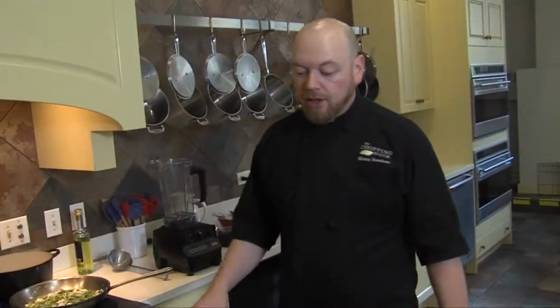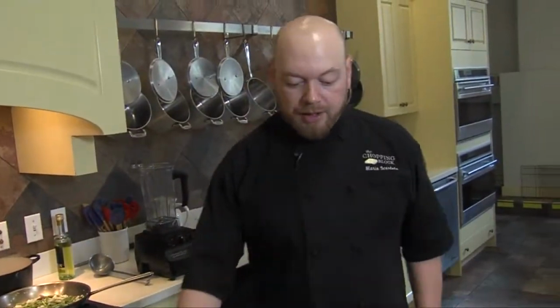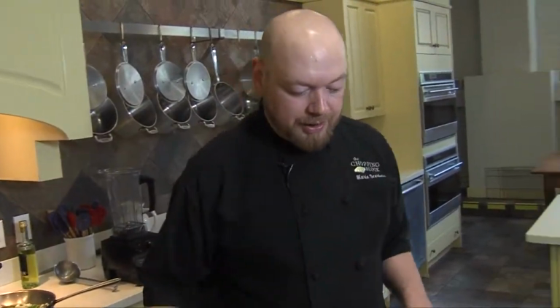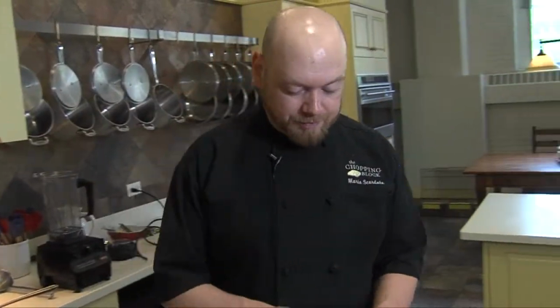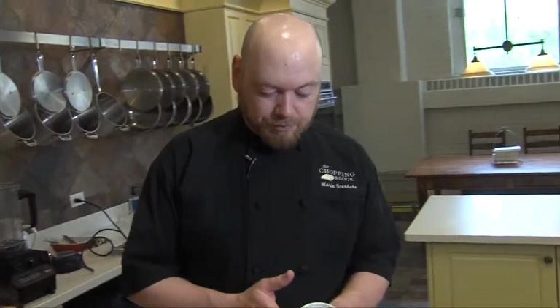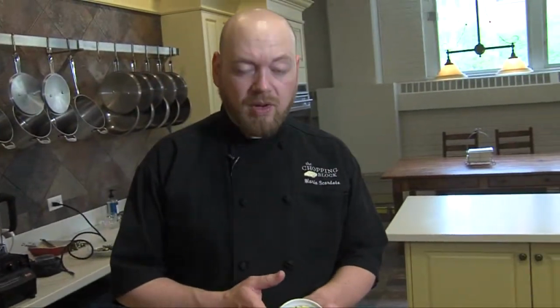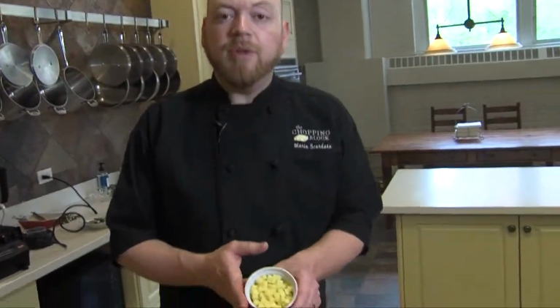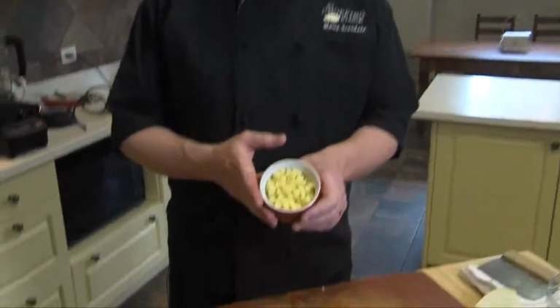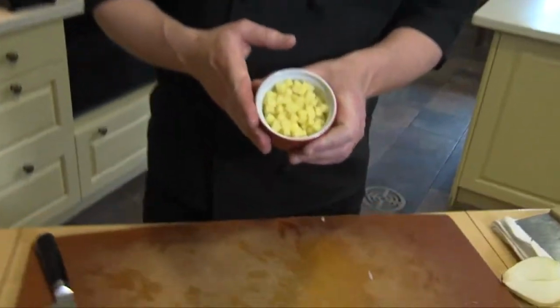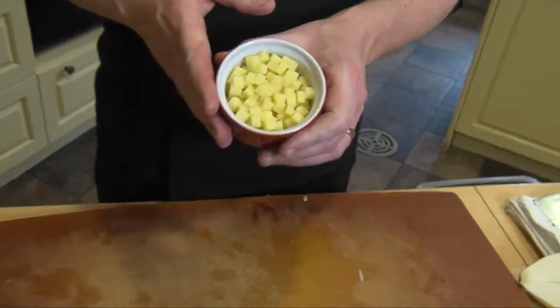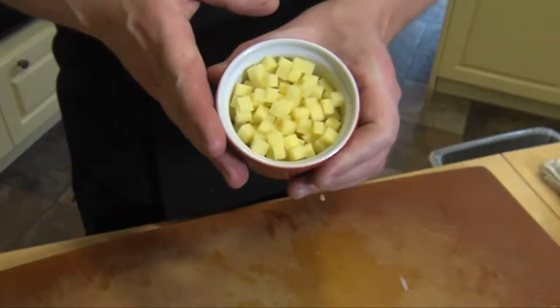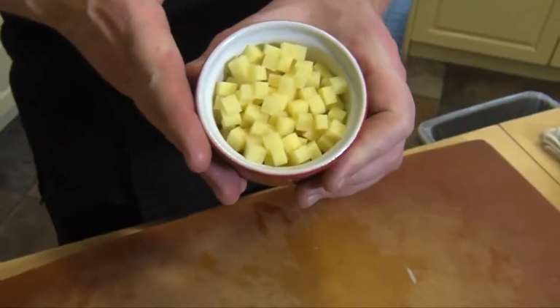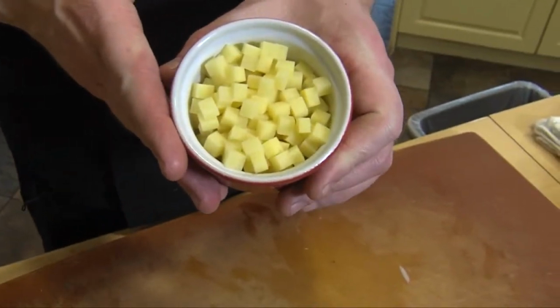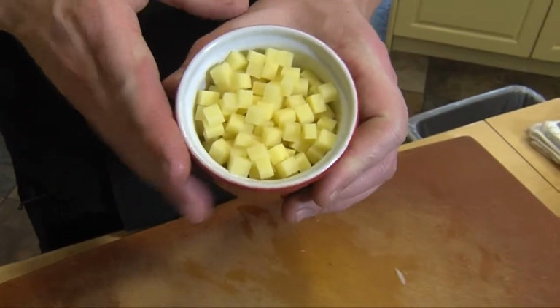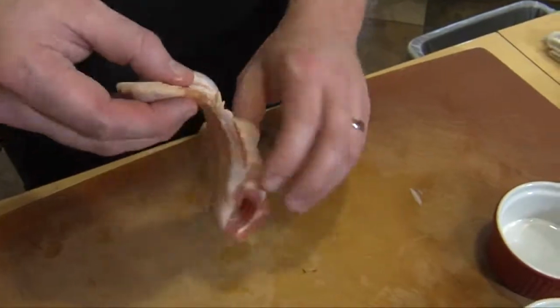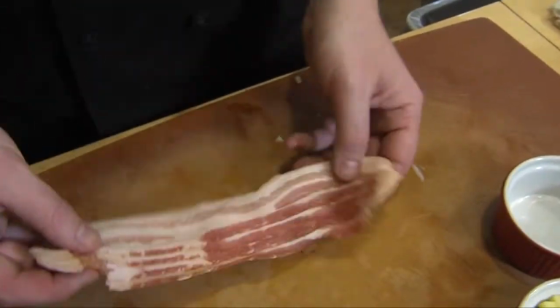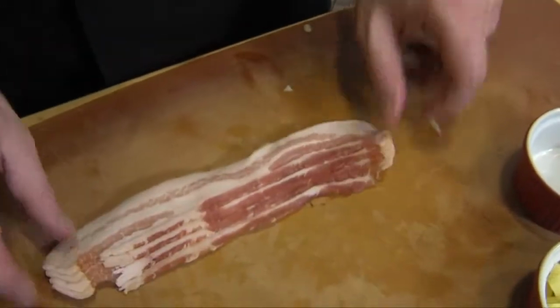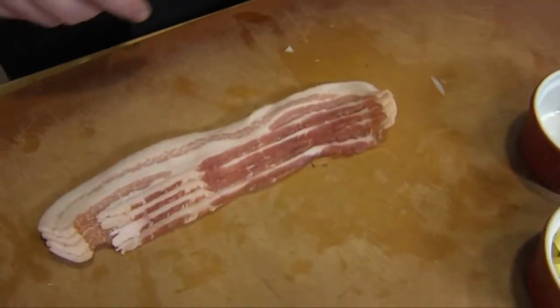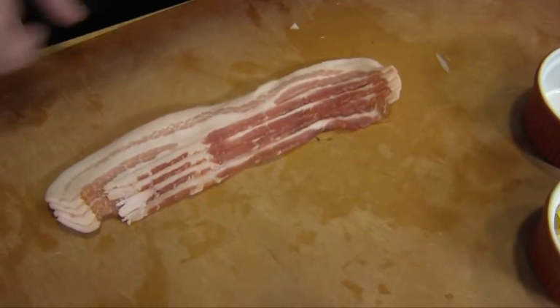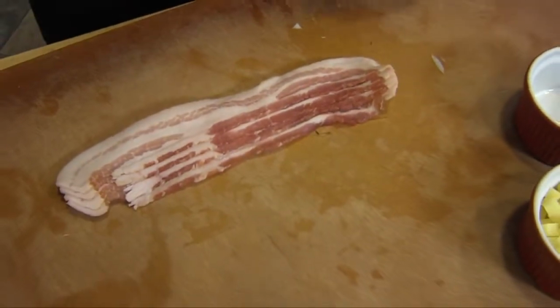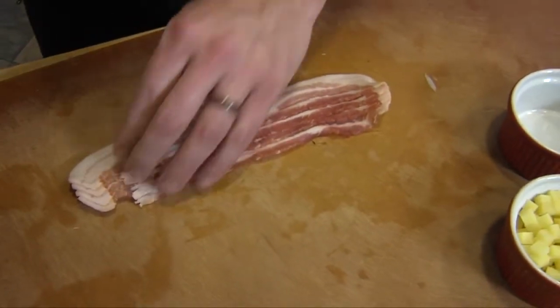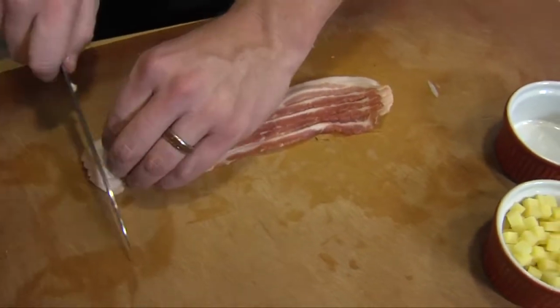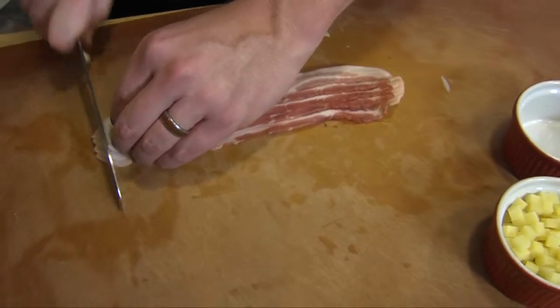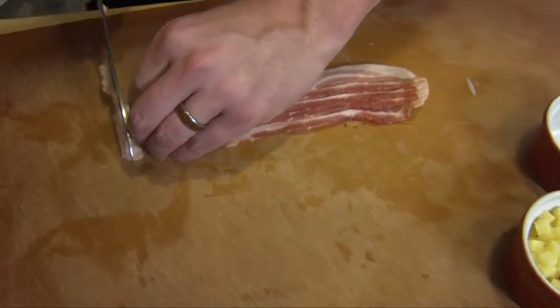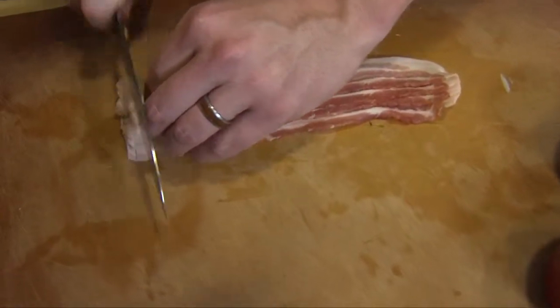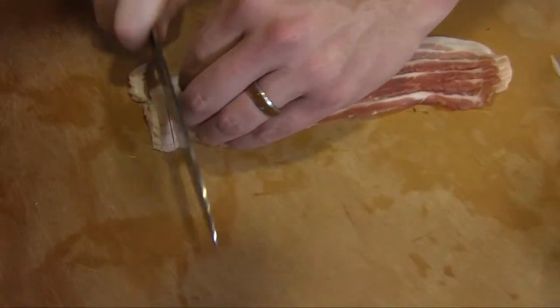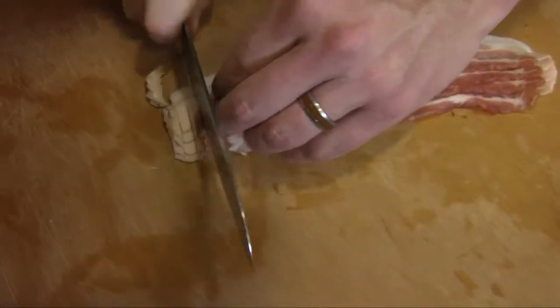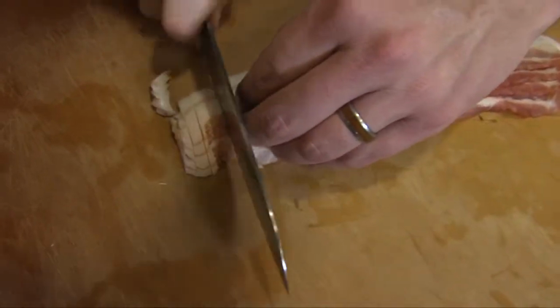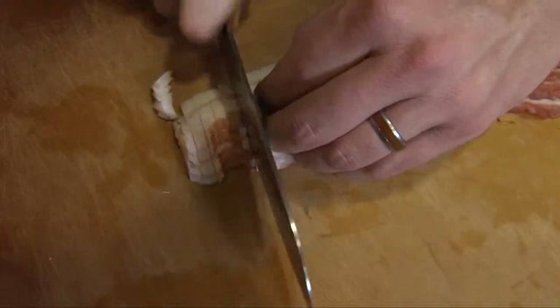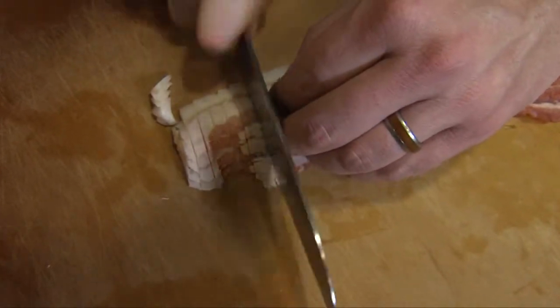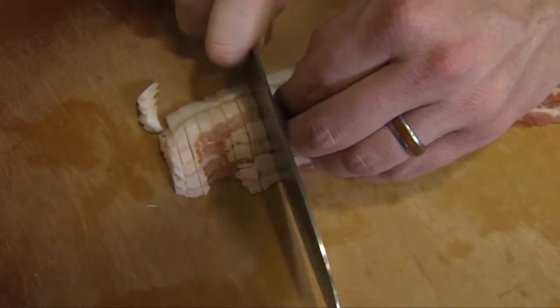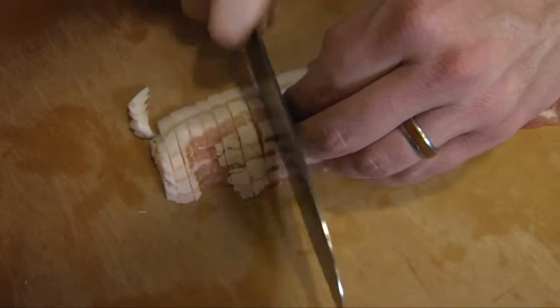As our garnish for this, I've got some Yukon Gold potatoes that I just made a nice small dice on. I've also got some bacon here, and all I'm going to do is just kind of cut this into some nice thin strips.